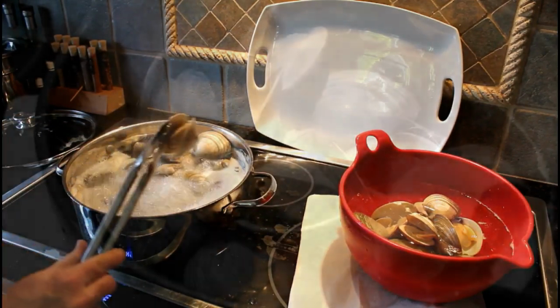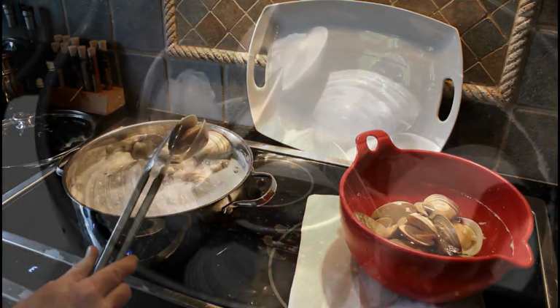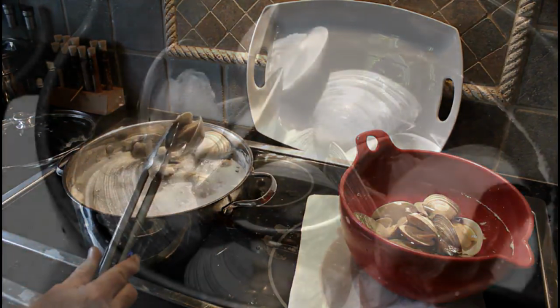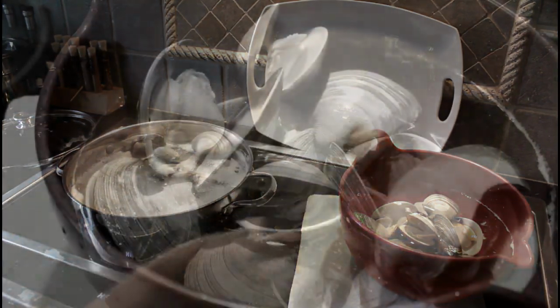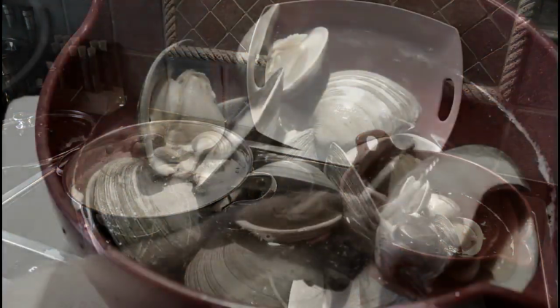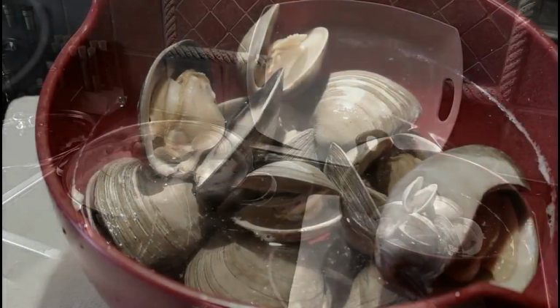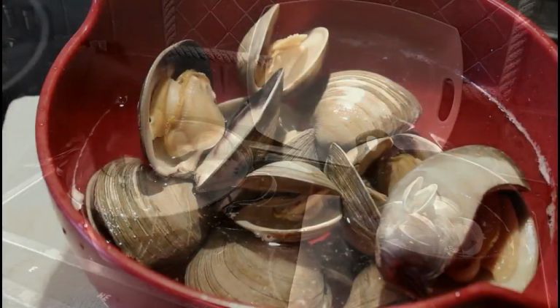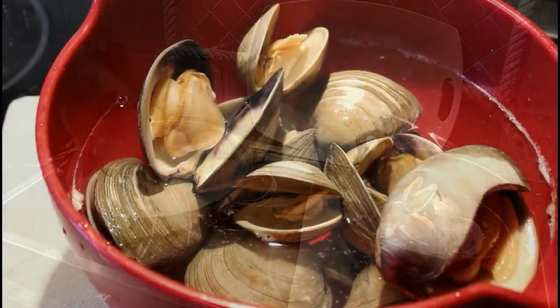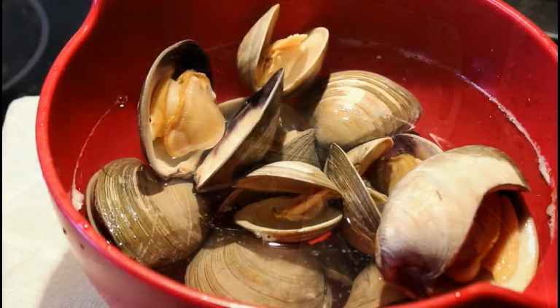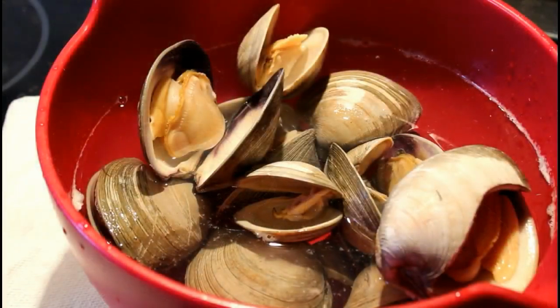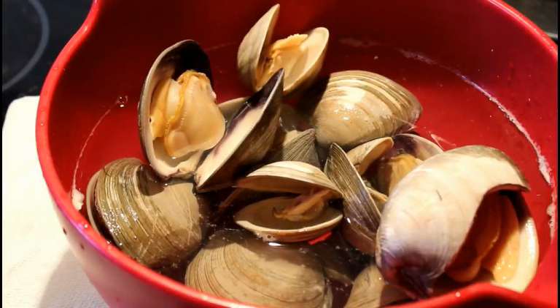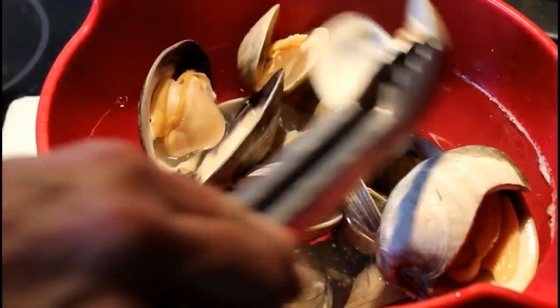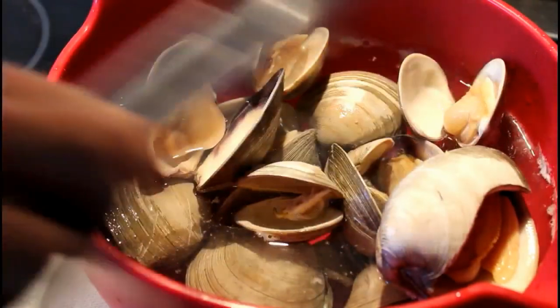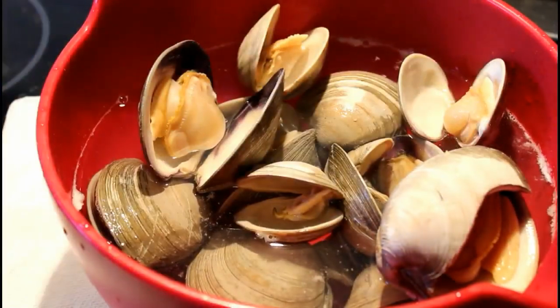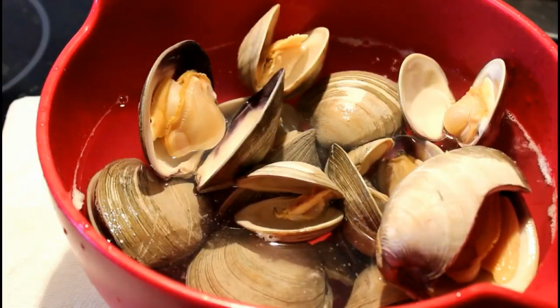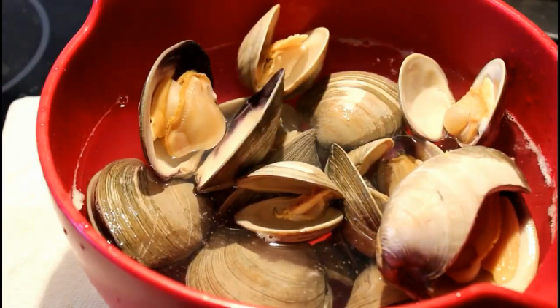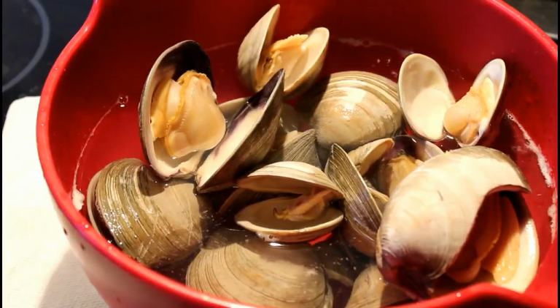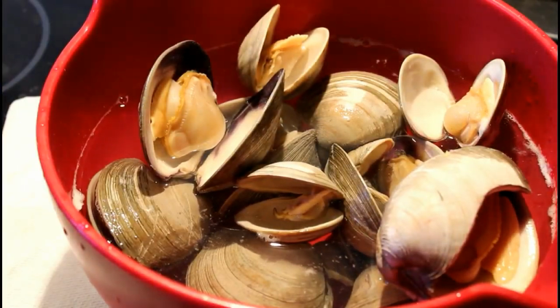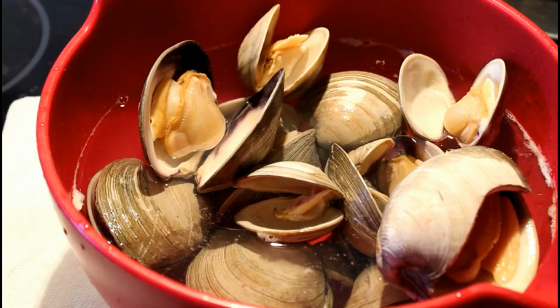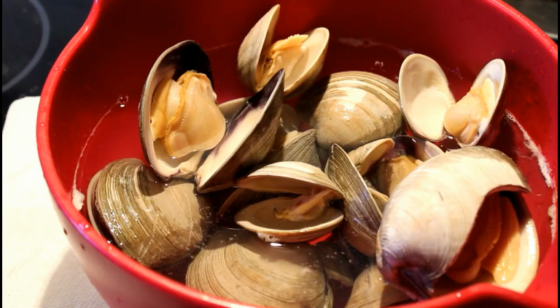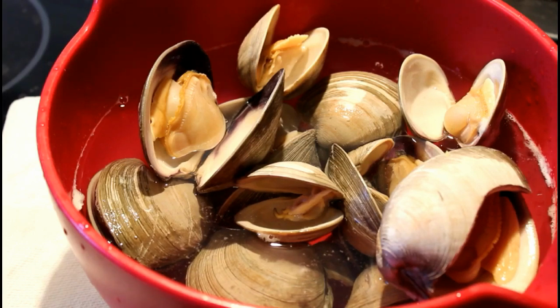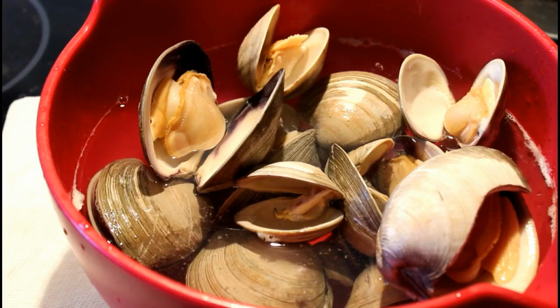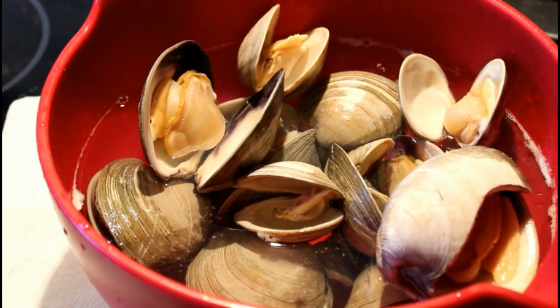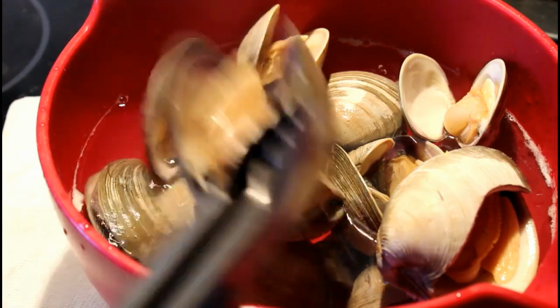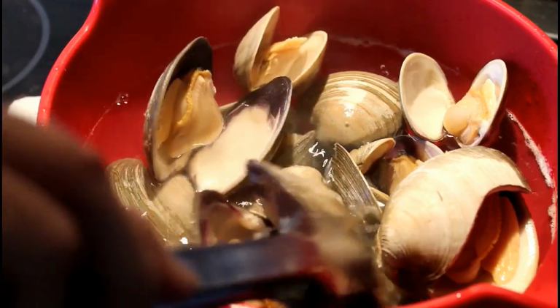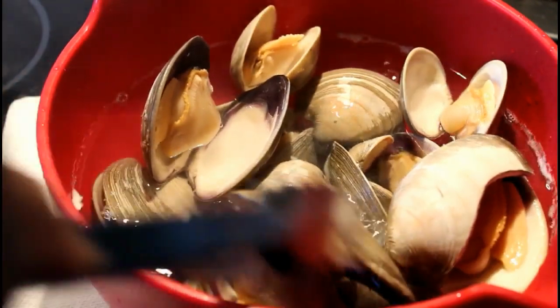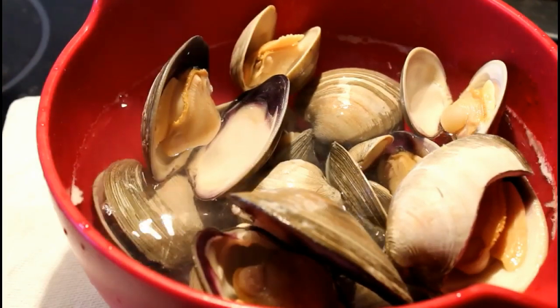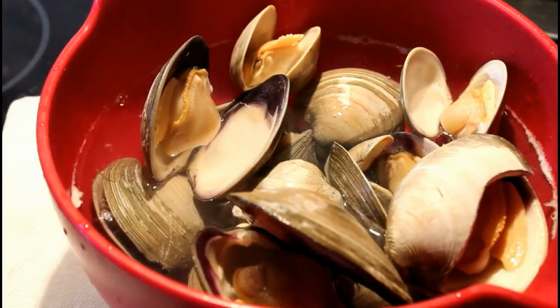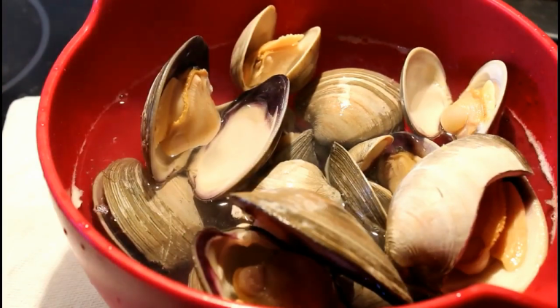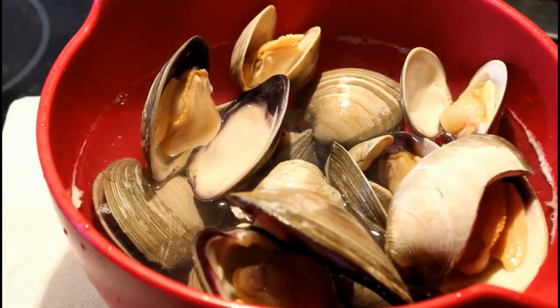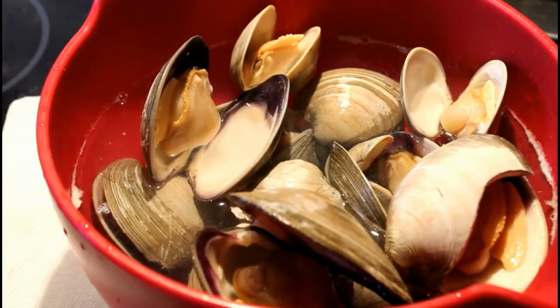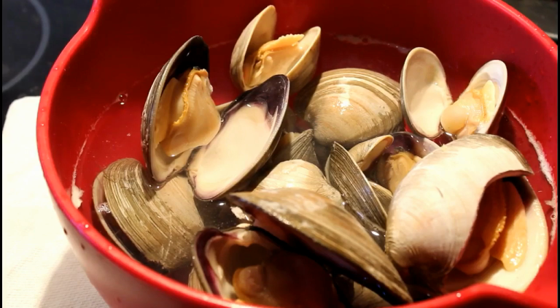When you take them out, you really want to put them into some cold water to stop that cooking process. At the same time, it will prevent you from burning your hands on hot clam shells.